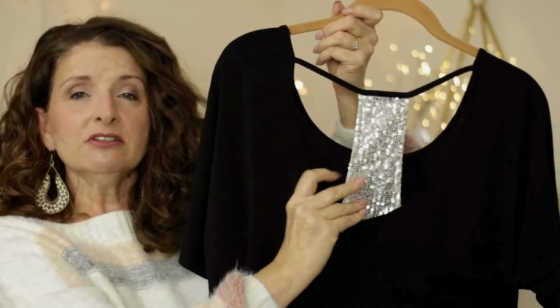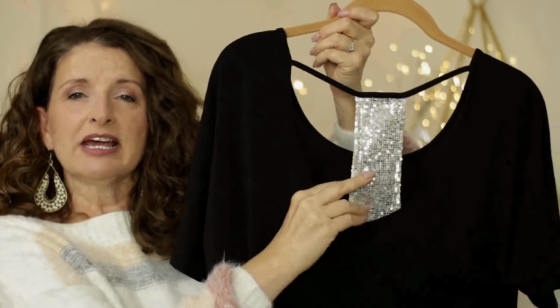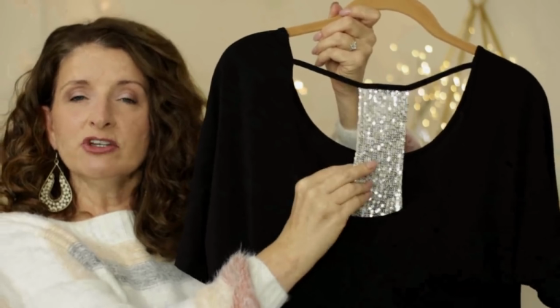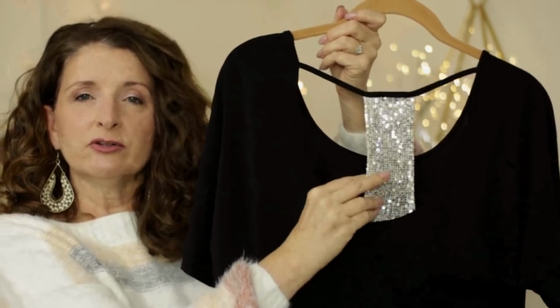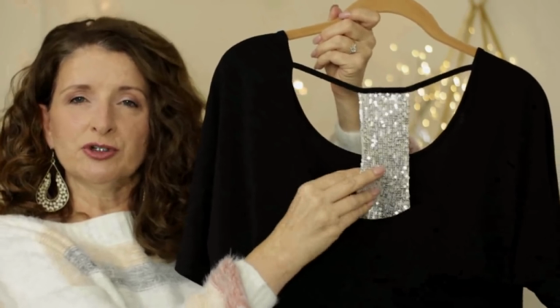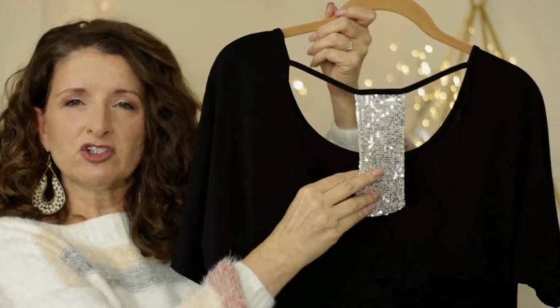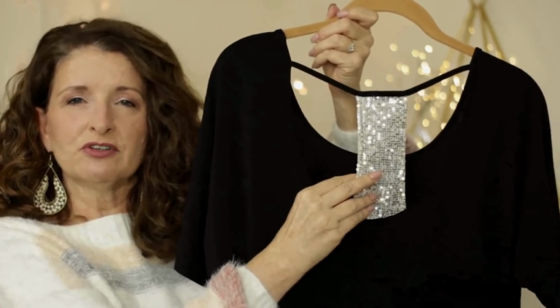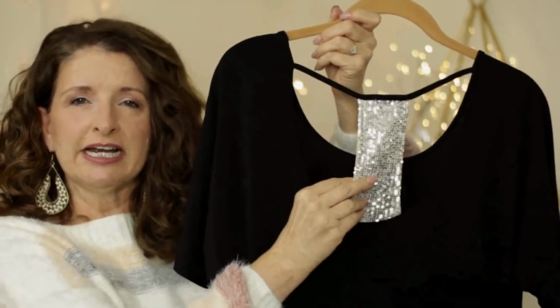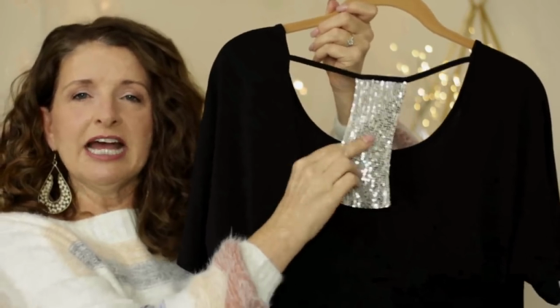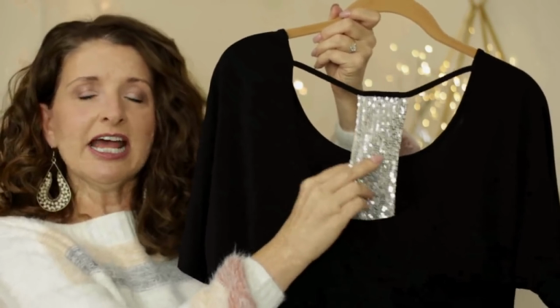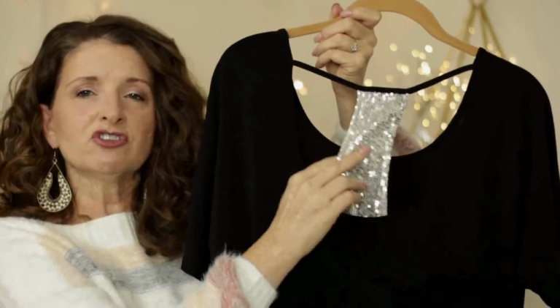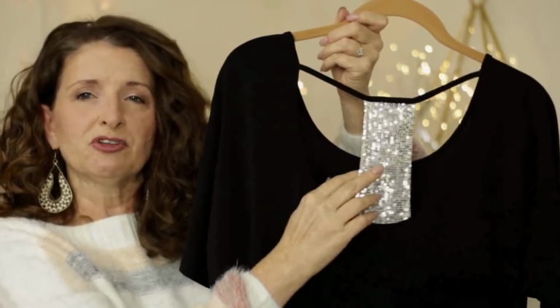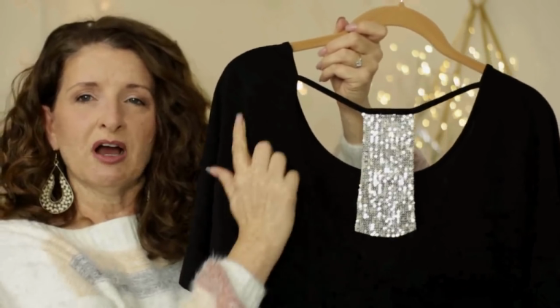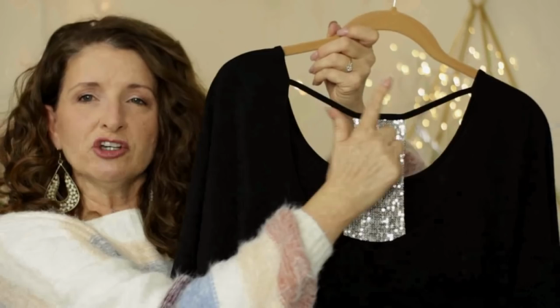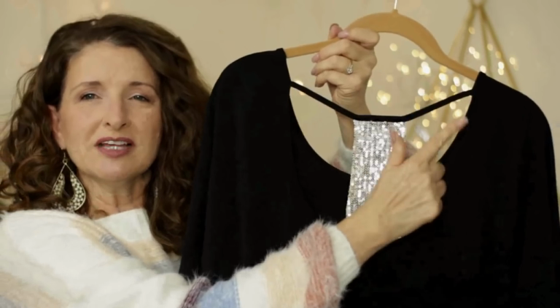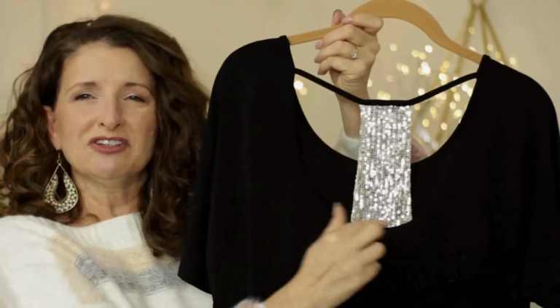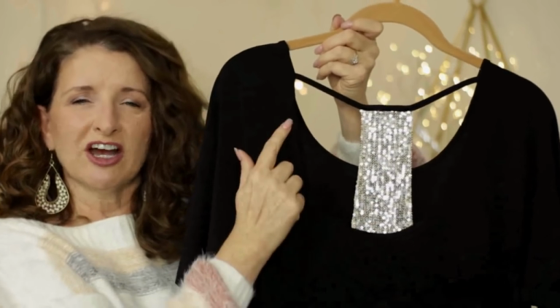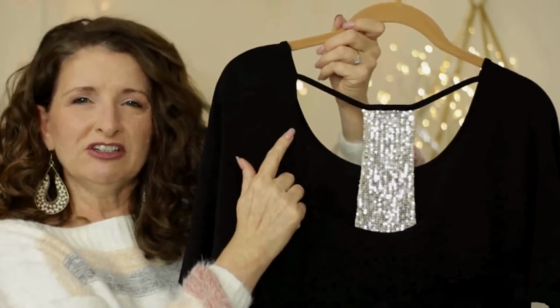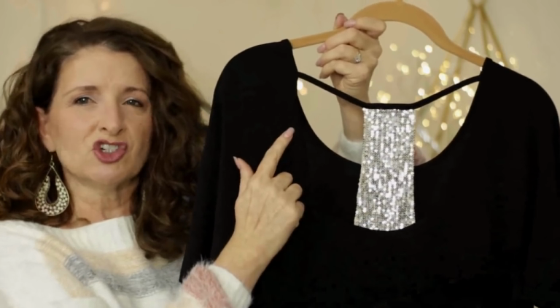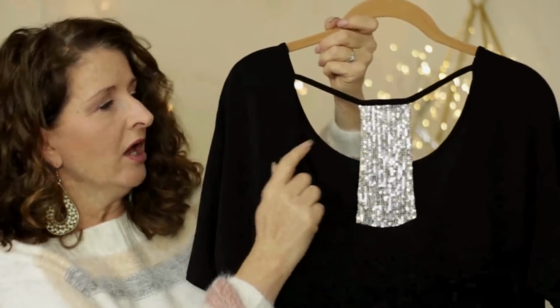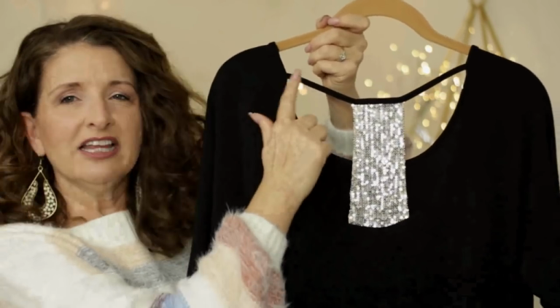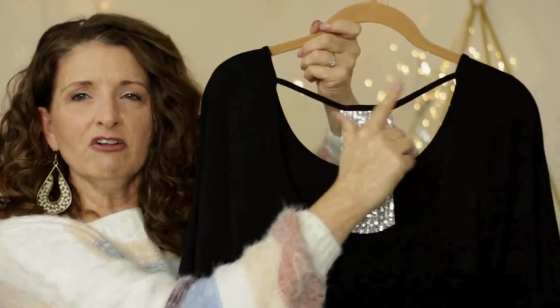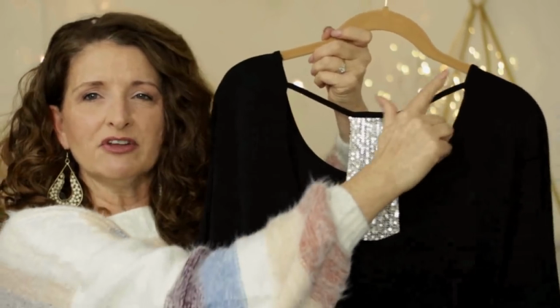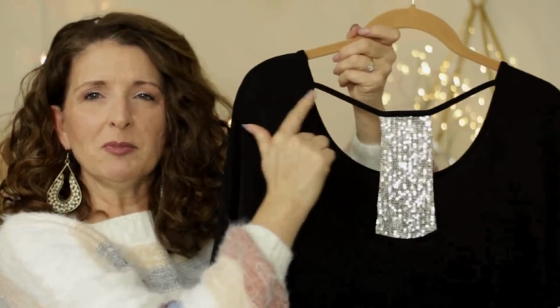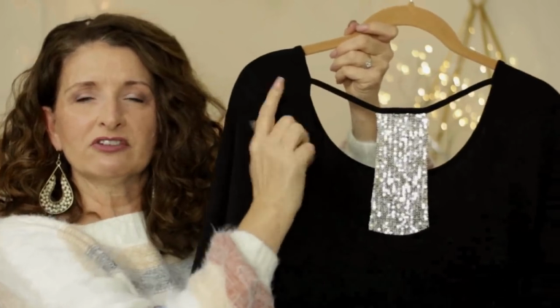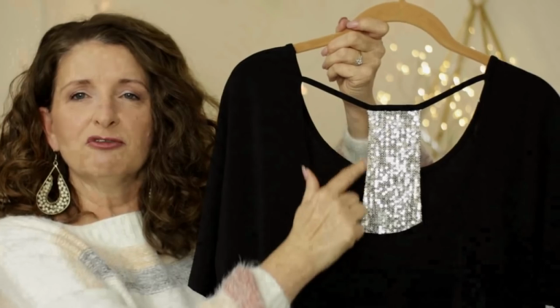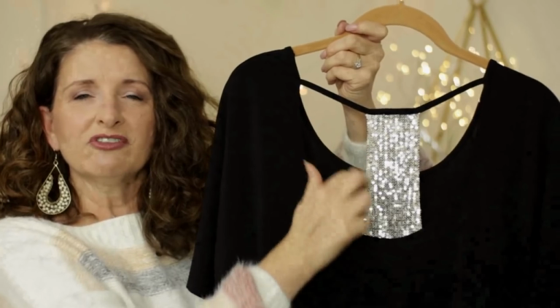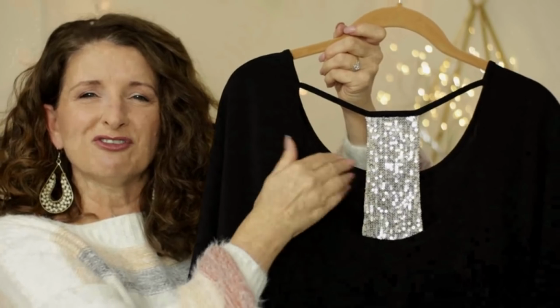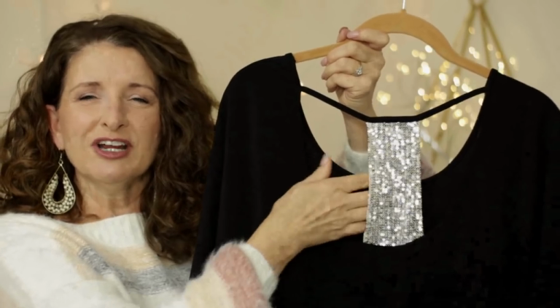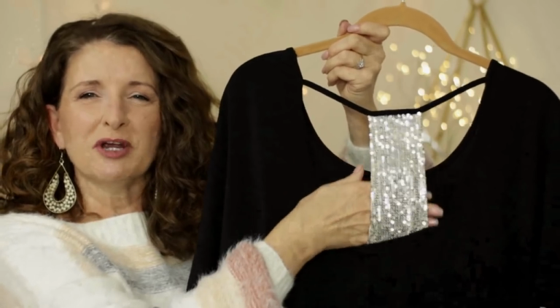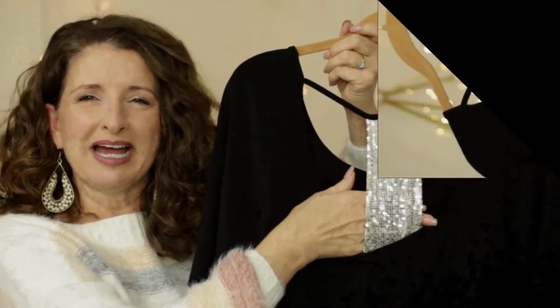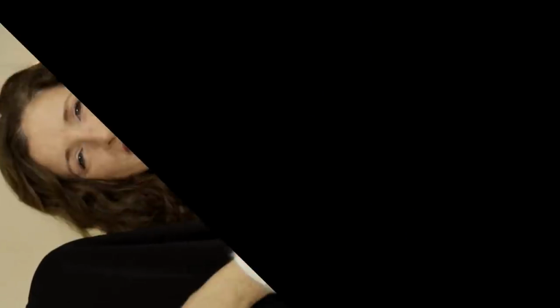Needless to say, in the try-ons you're no doubt watching off to the side, I did have on a strapless bra just because I wanted this entire detail to show. I love how the top of this forms that flattering racerback look.